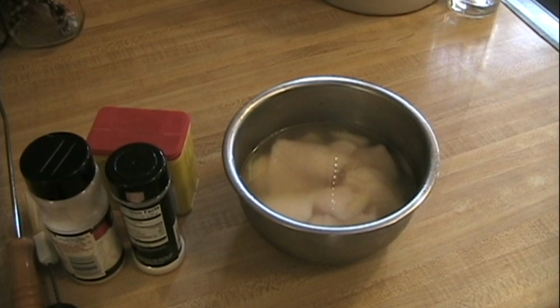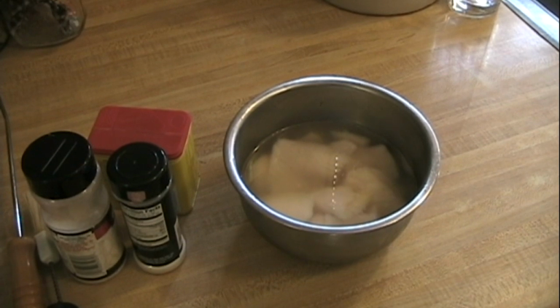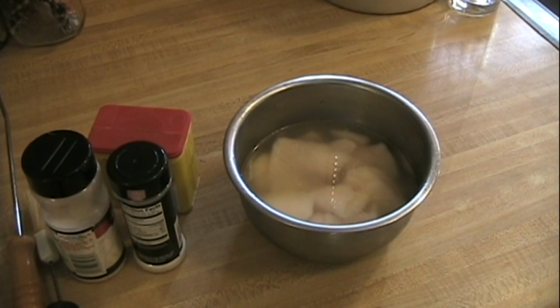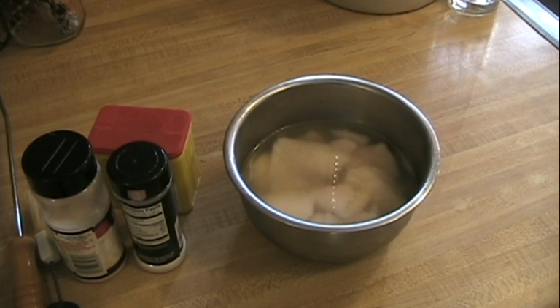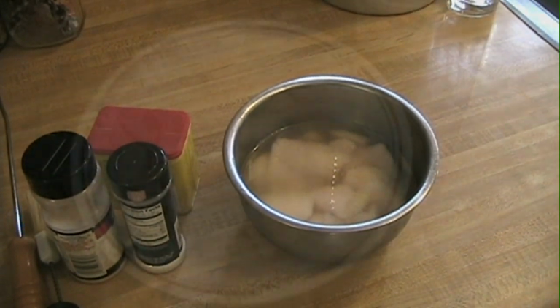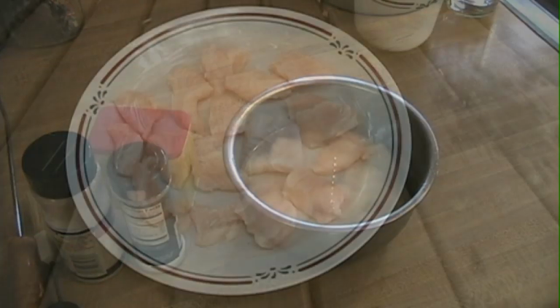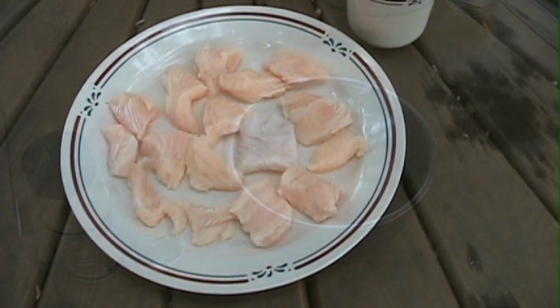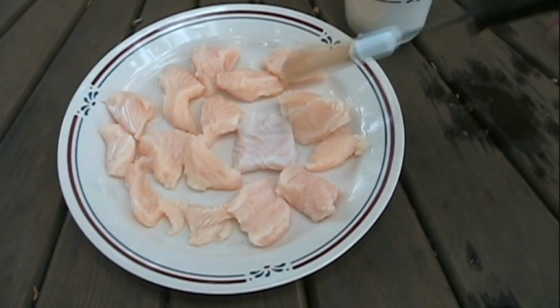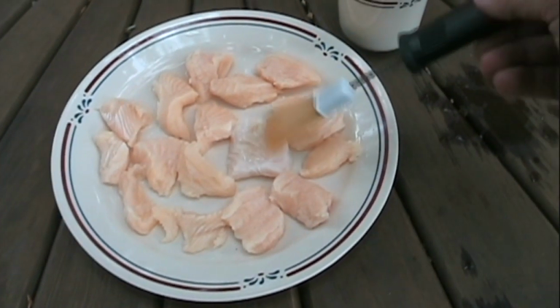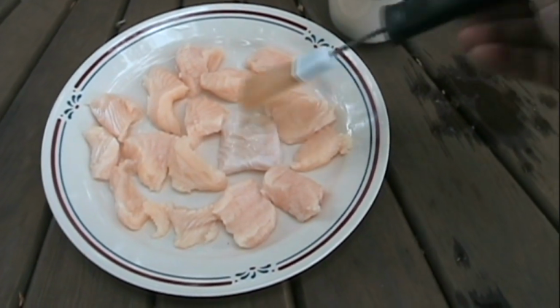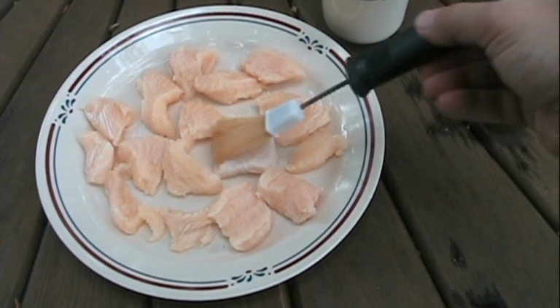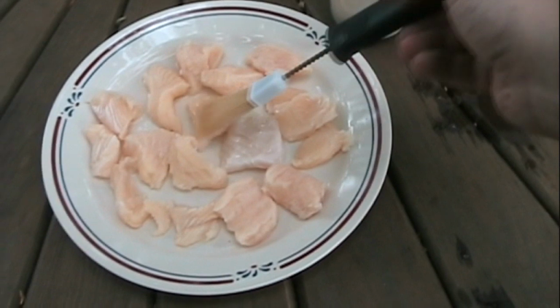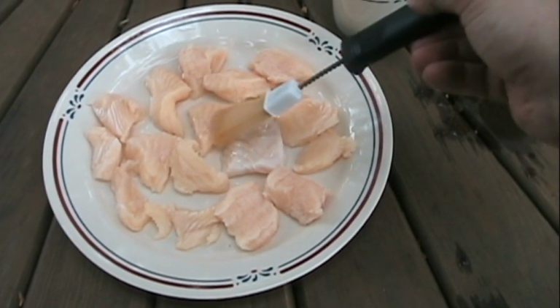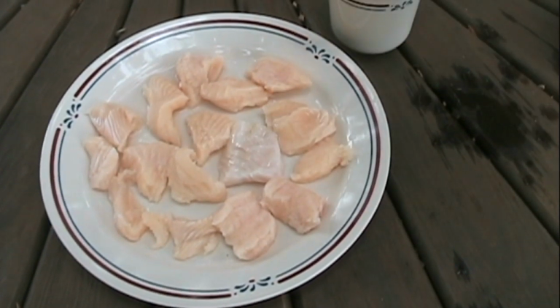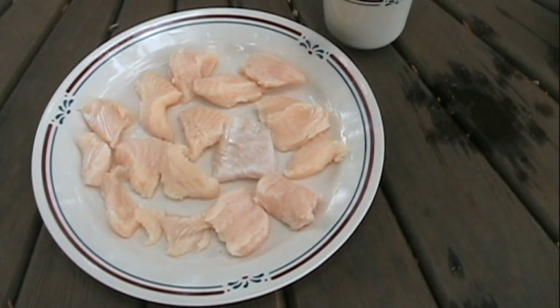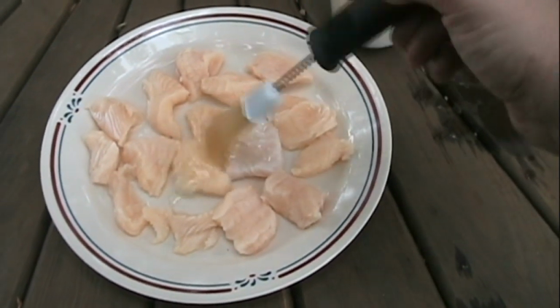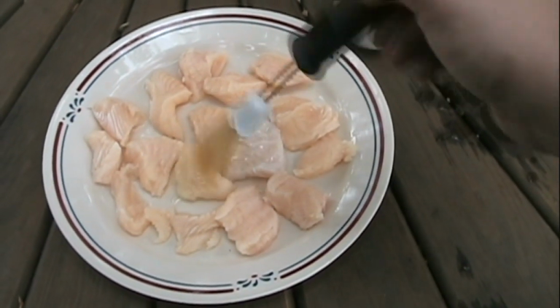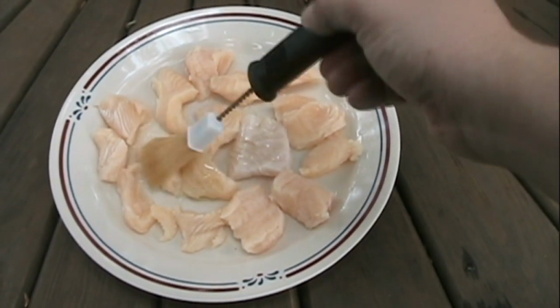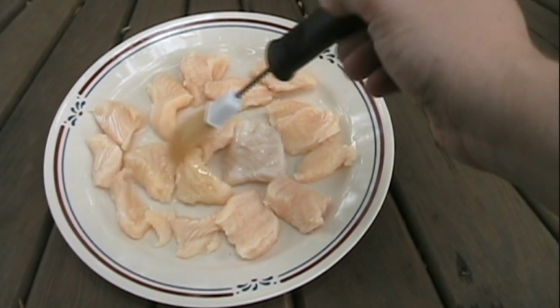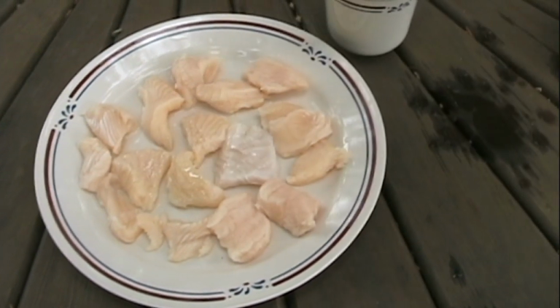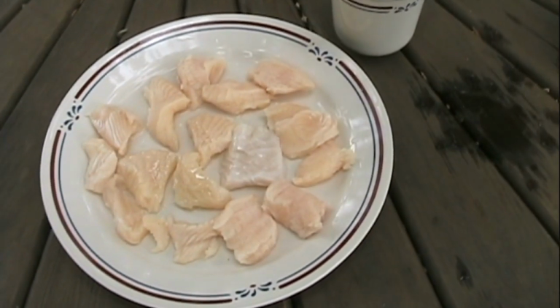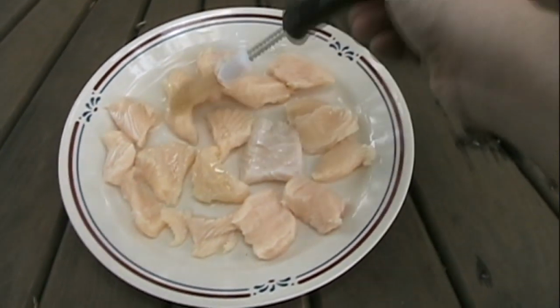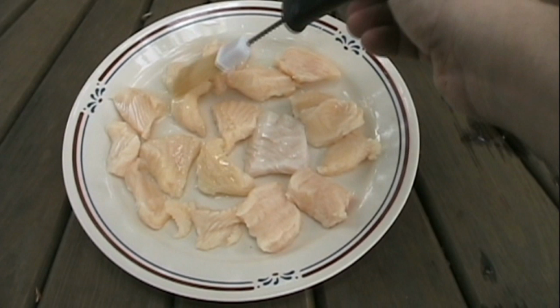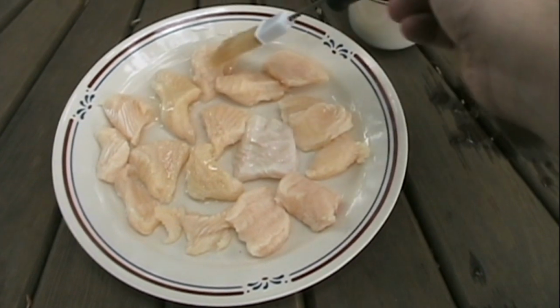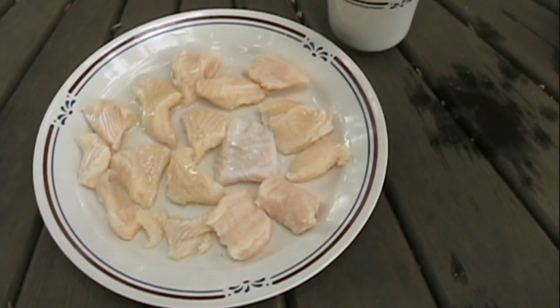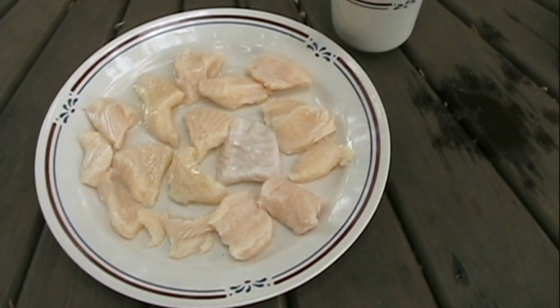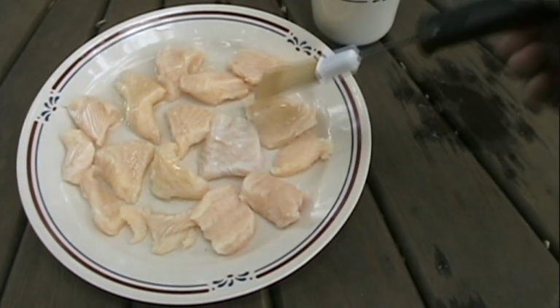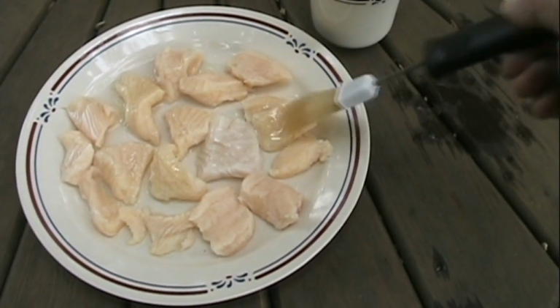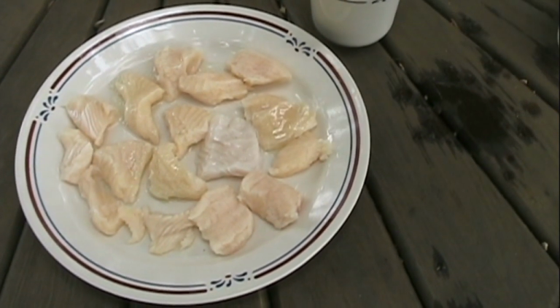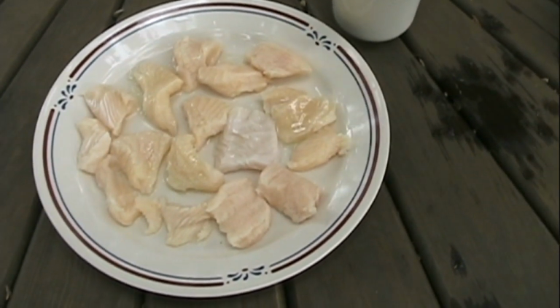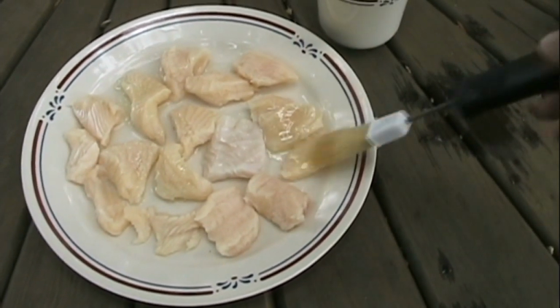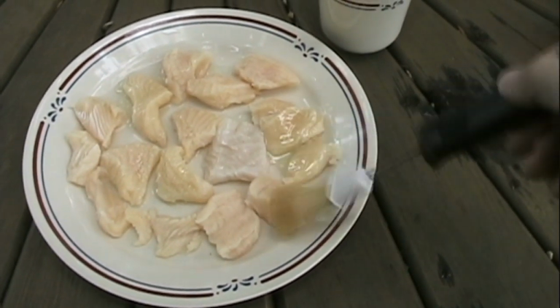Before you put the fish on the grill, it's also essential that you coat the pieces of fish with oil so they don't stick to the grill. You can brush the oil on like I'm doing here, or you can put the fillets and some oil together in a bowl and just toss them together until all the pieces are coated.